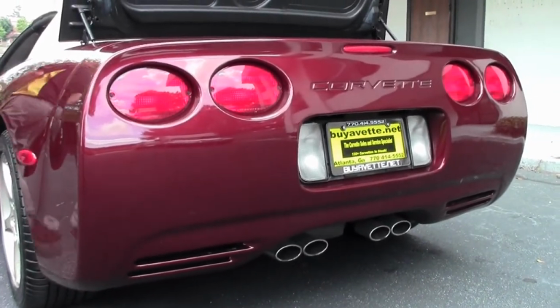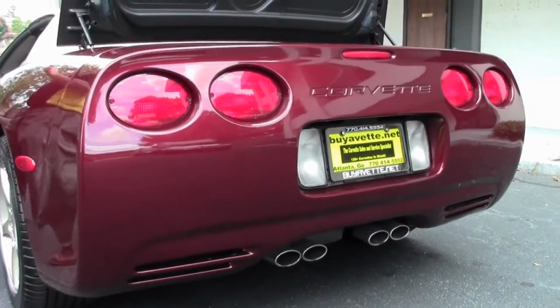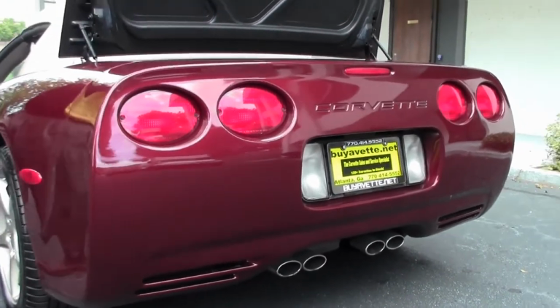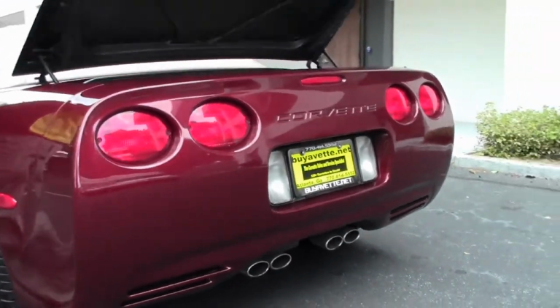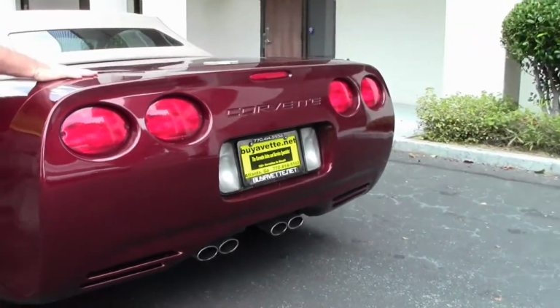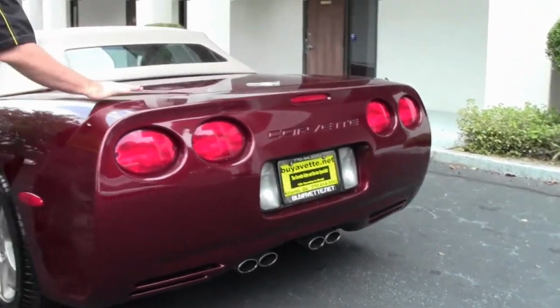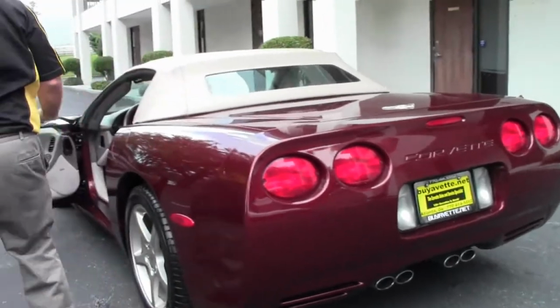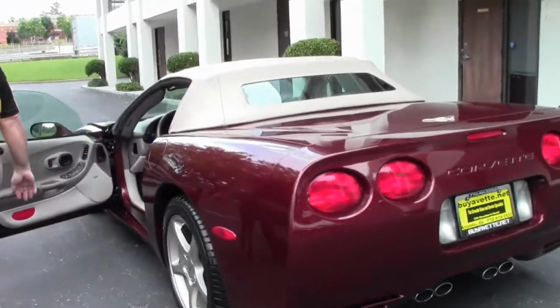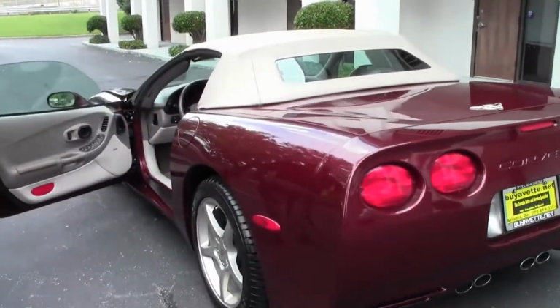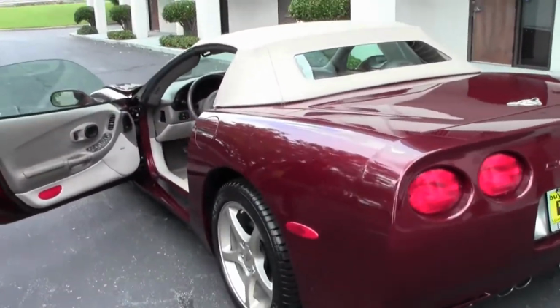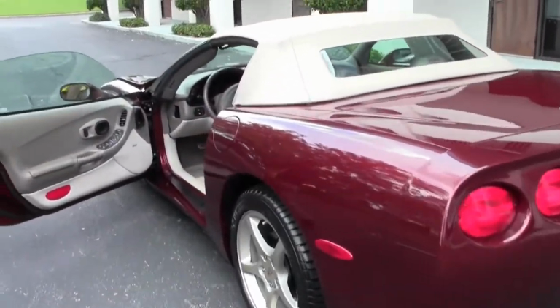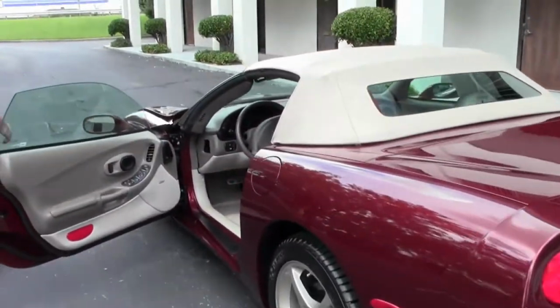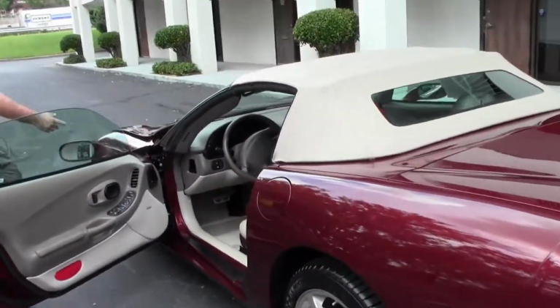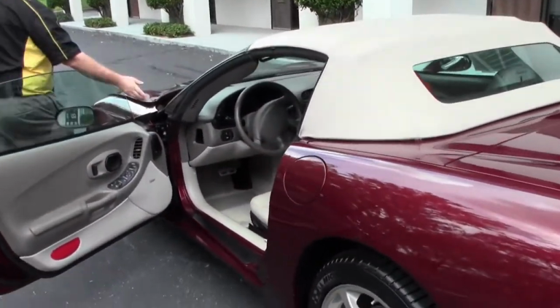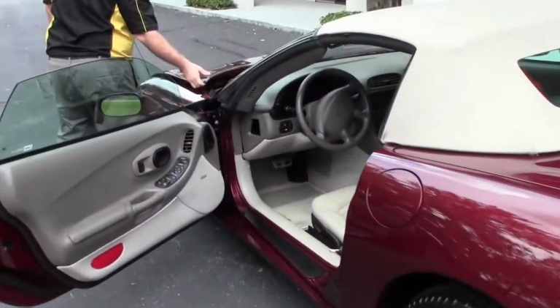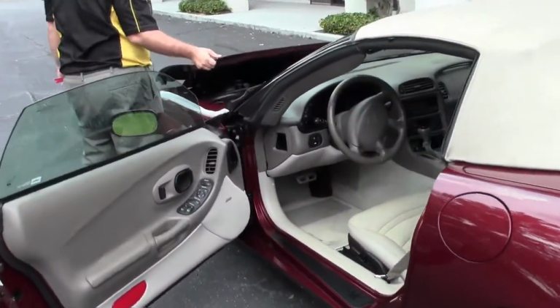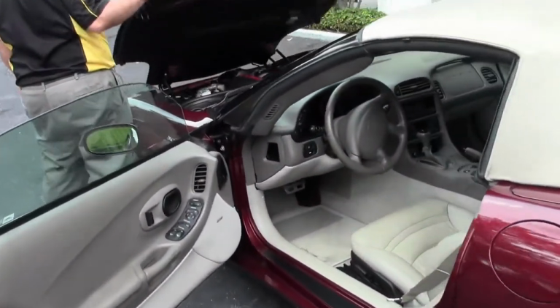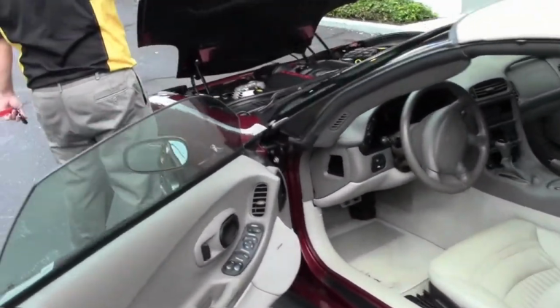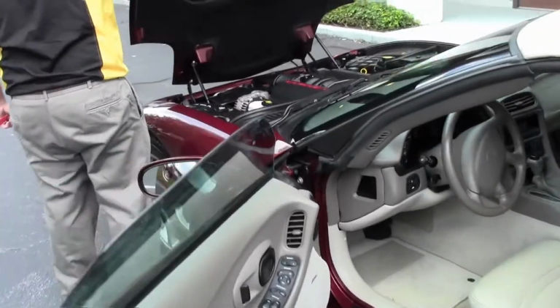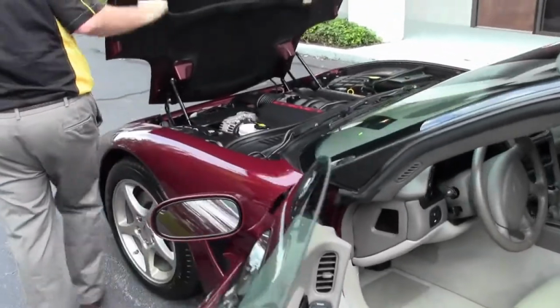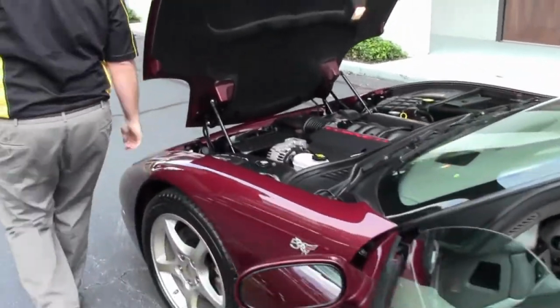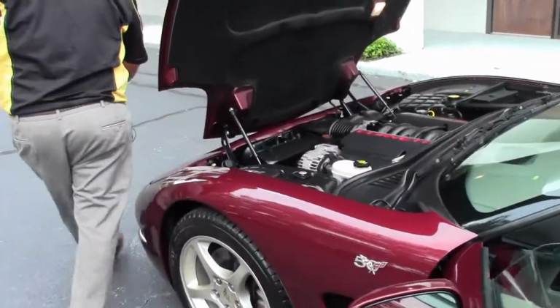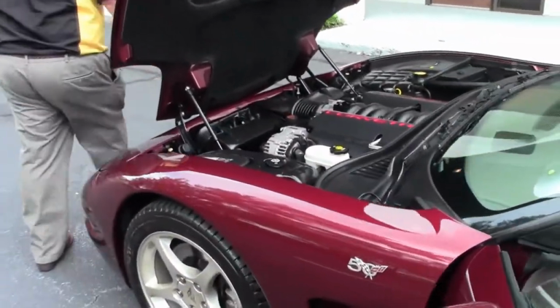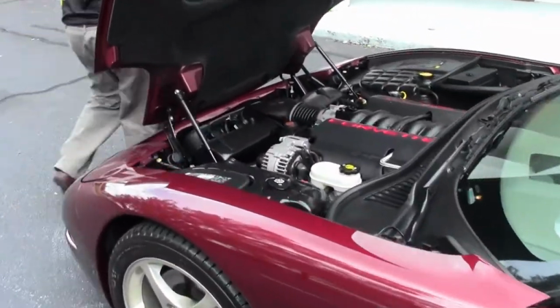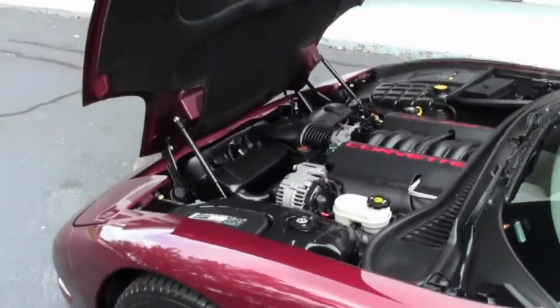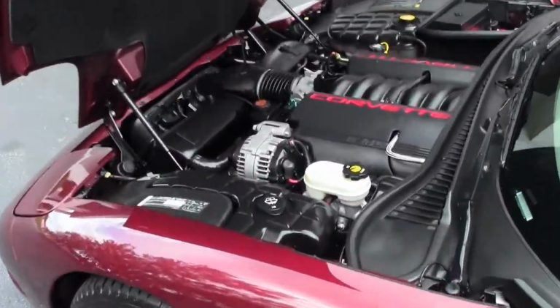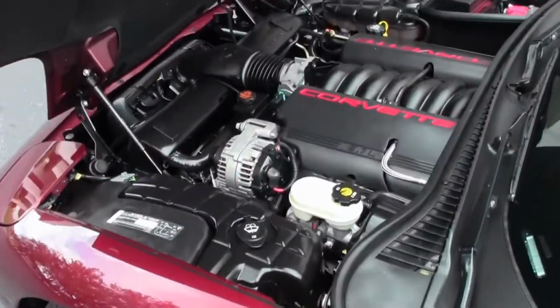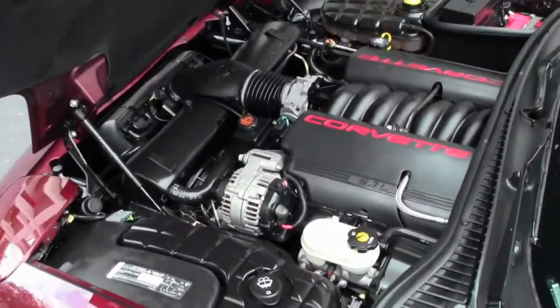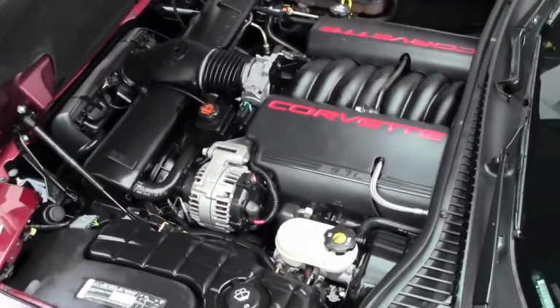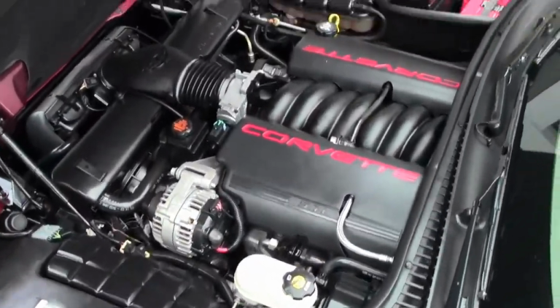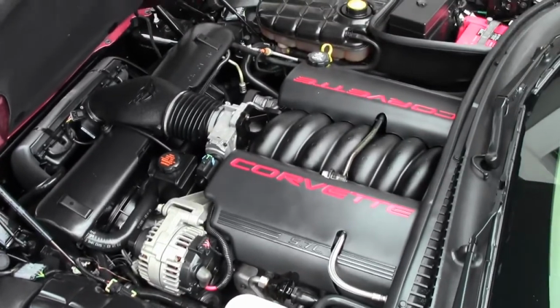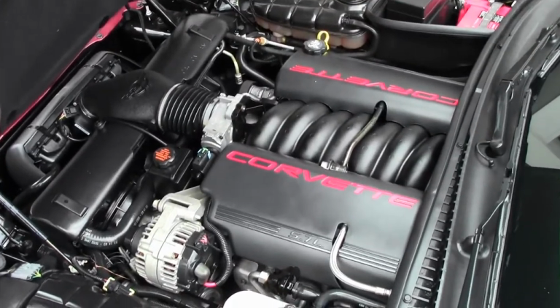The 5th generation car lasted from 1997 to 2004 and carried the LS1 engine — 350 horsepower of fun. Definitely plenty of power to spare.